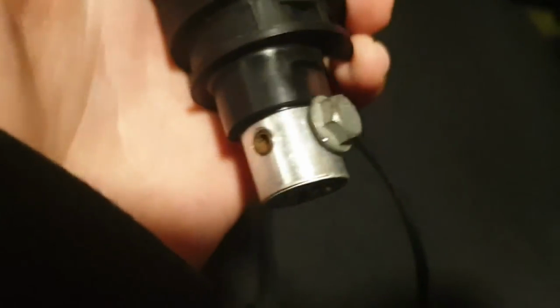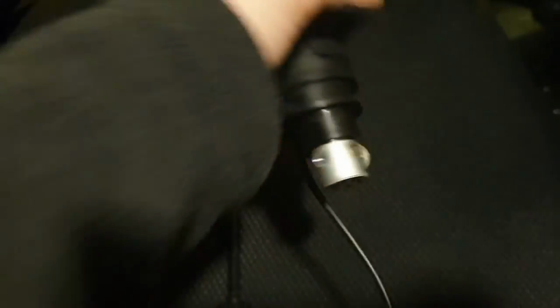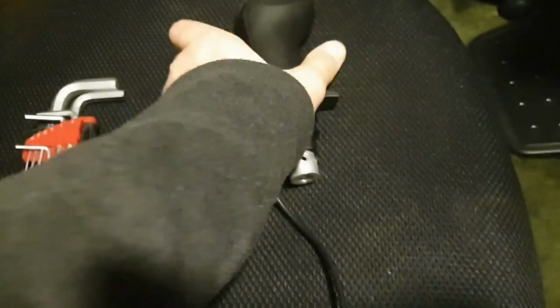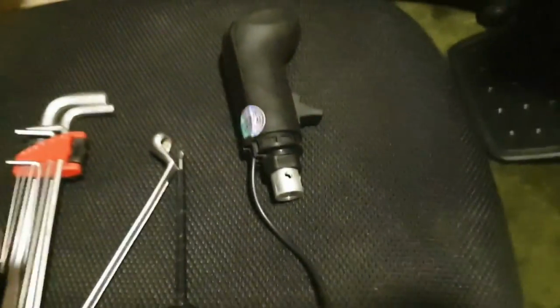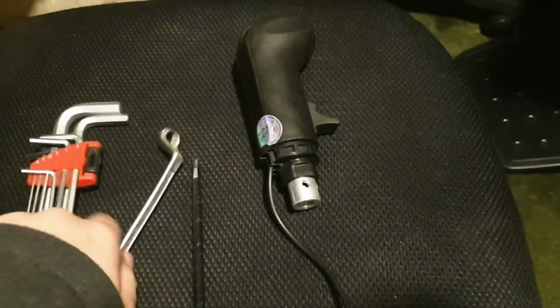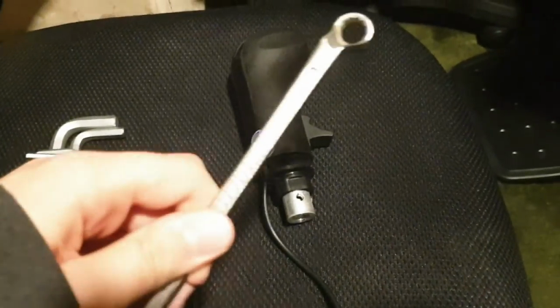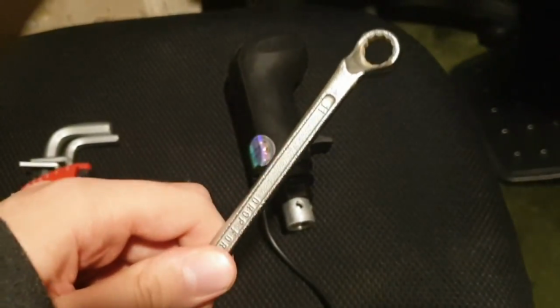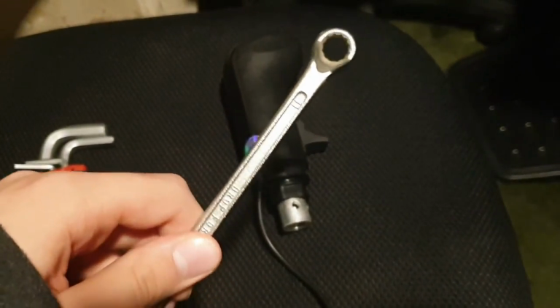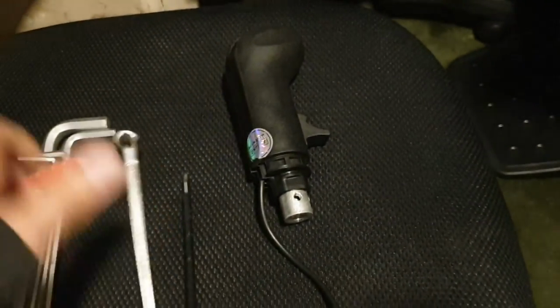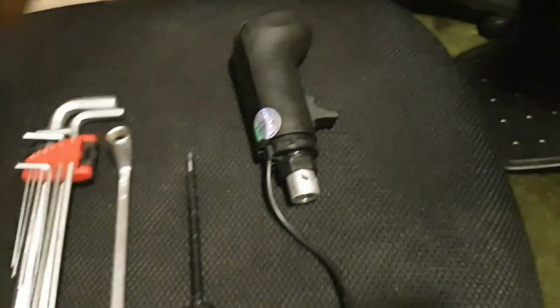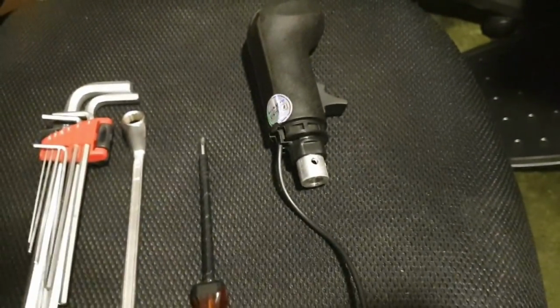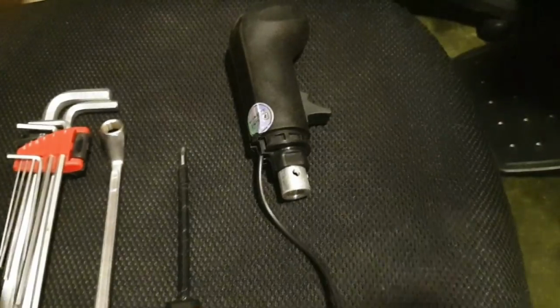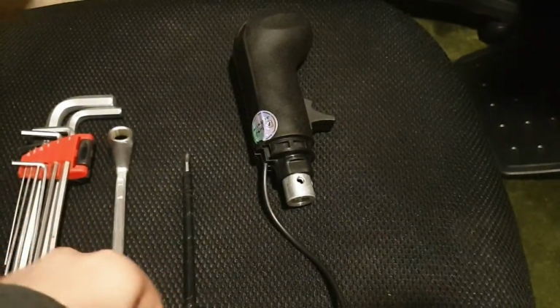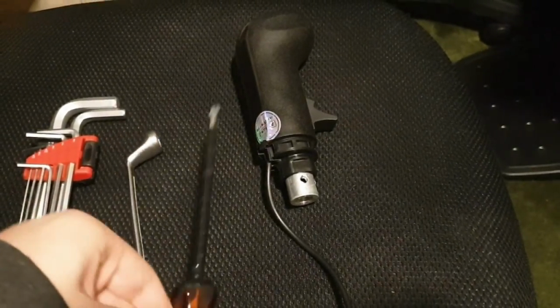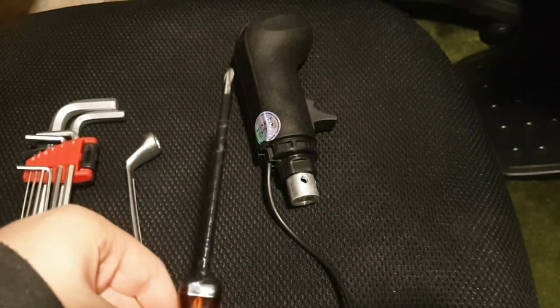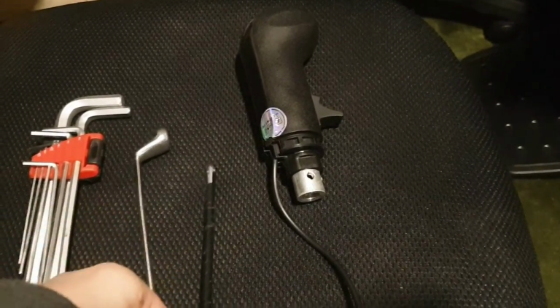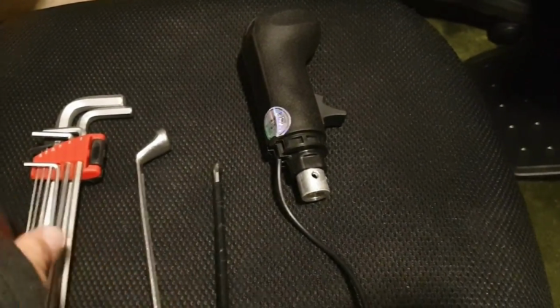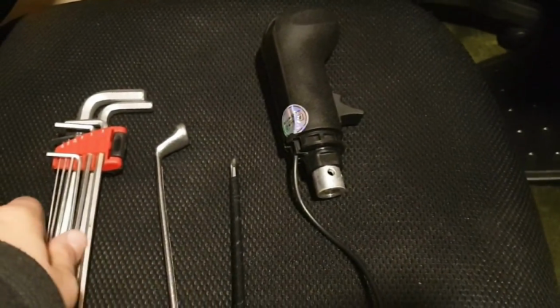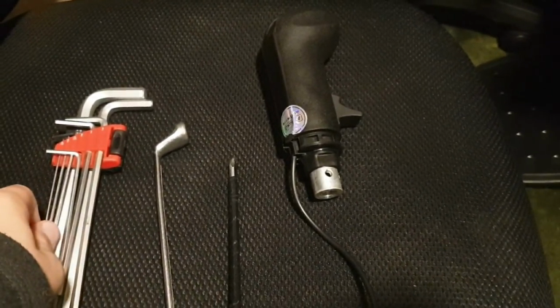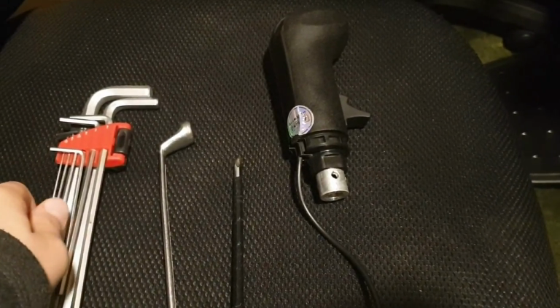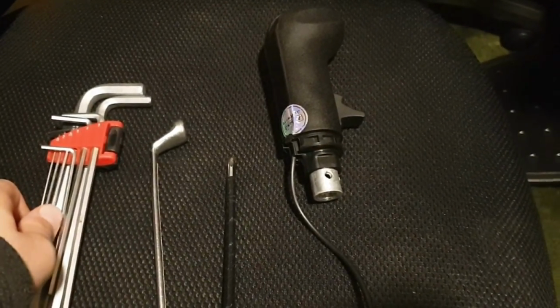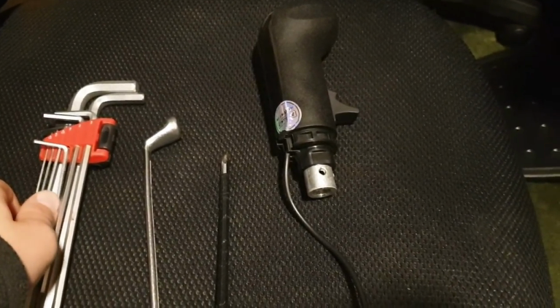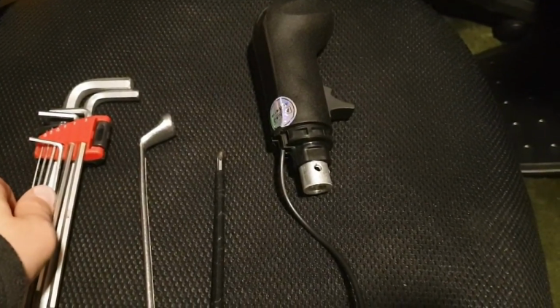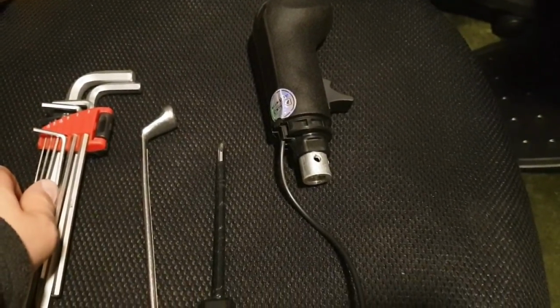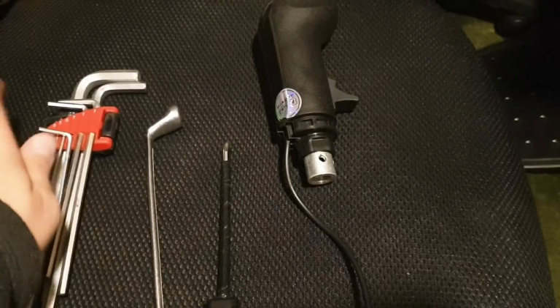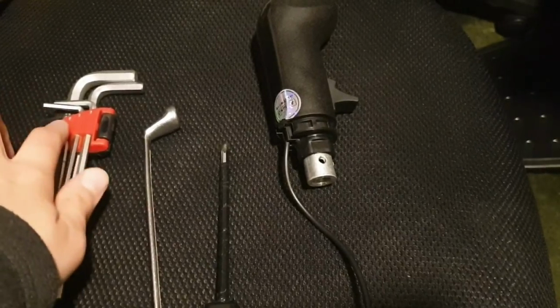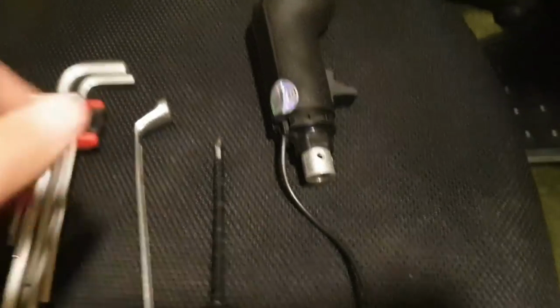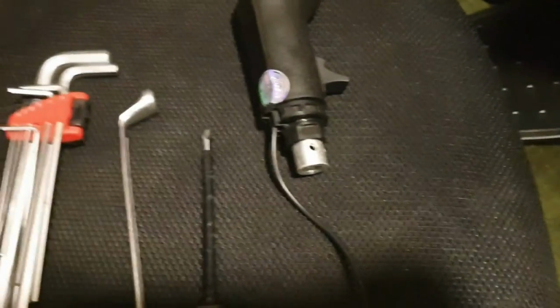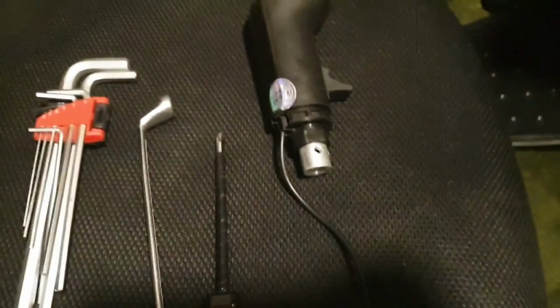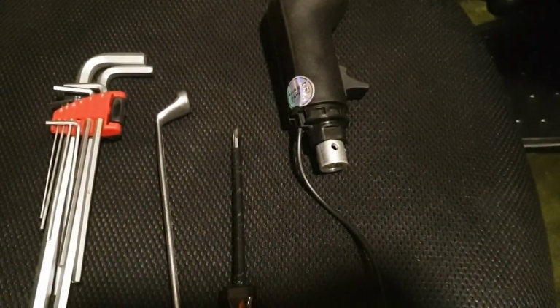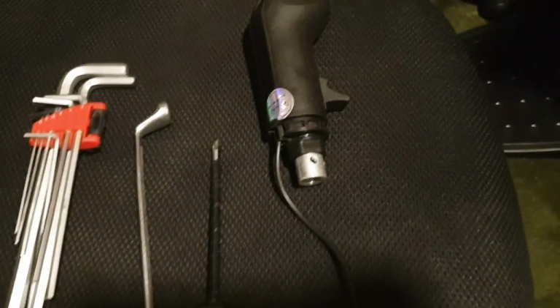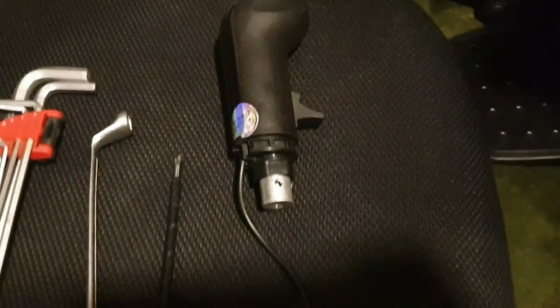I'll tell you why in the remainder of the video. So if you bought it from me, a 10 millimeter wrench will help. But if you didn't, you'll just need a flat head screwdriver and a 3 to 3.5 millimeter Allen key.